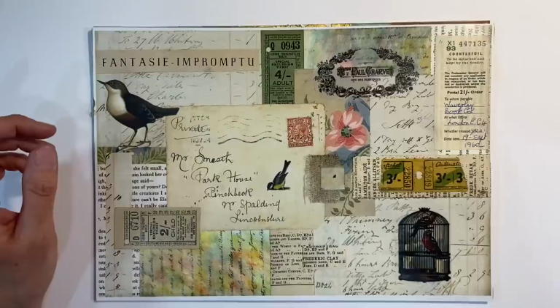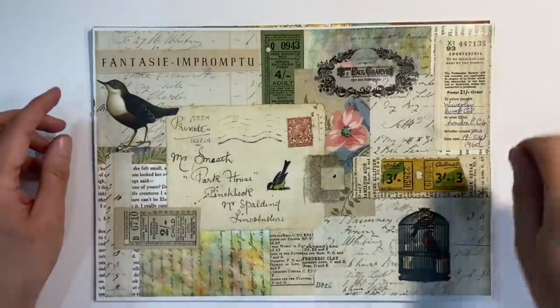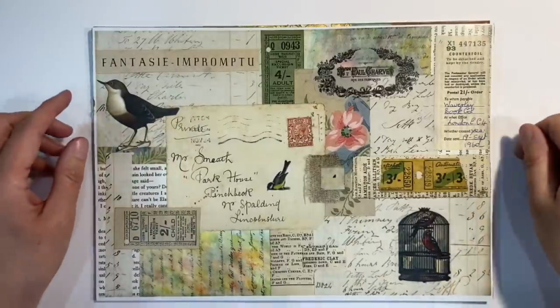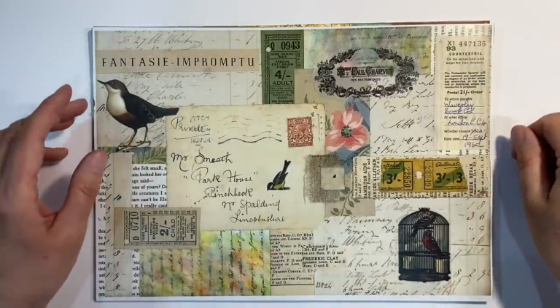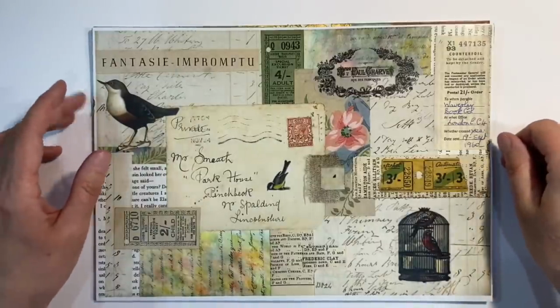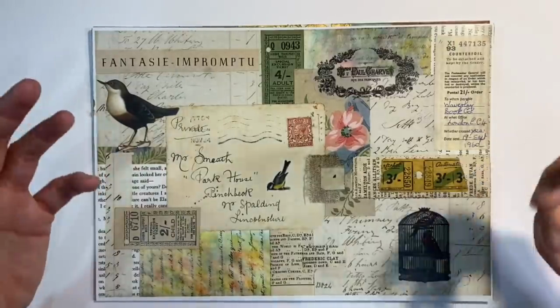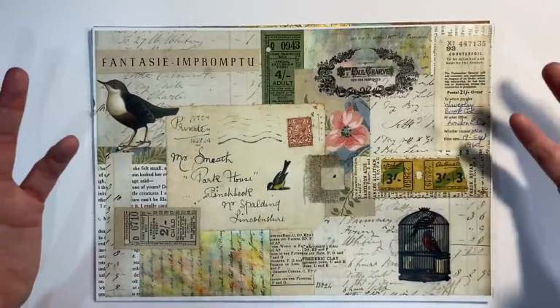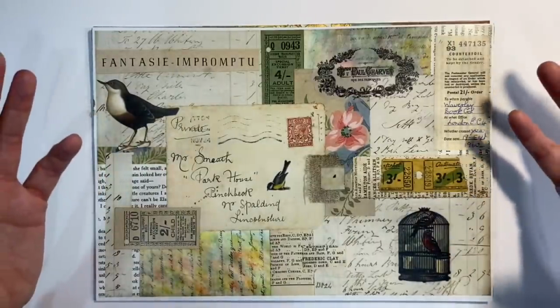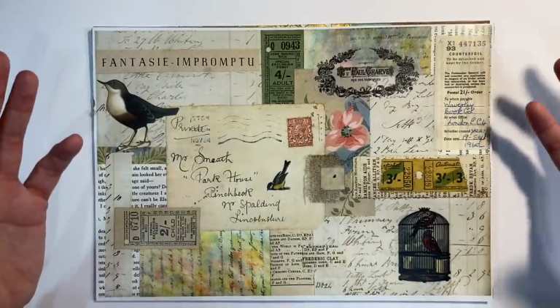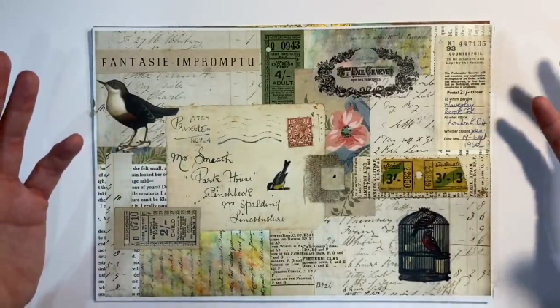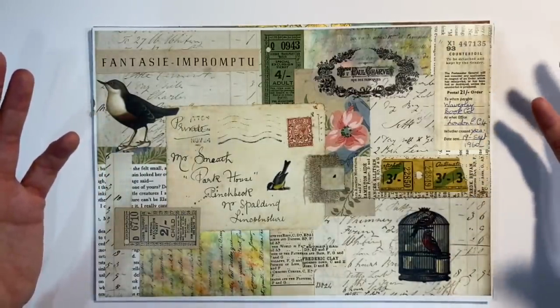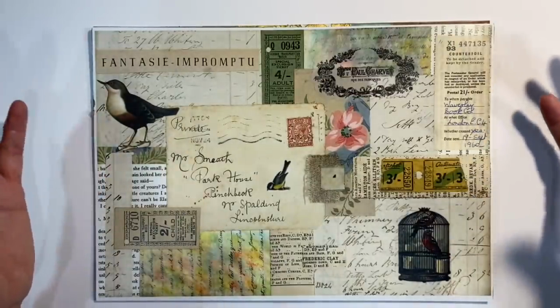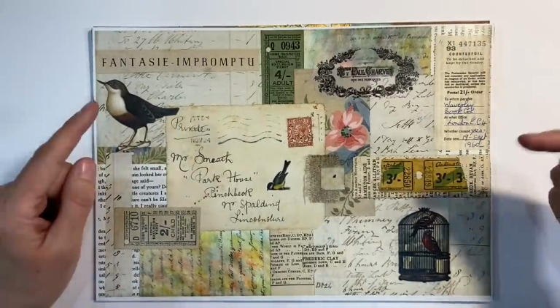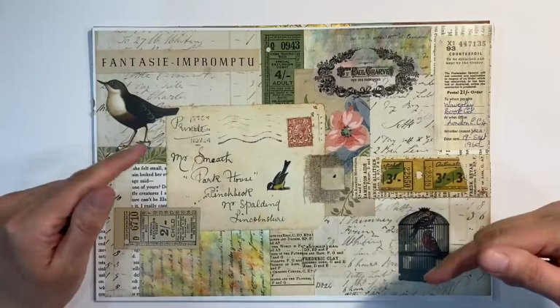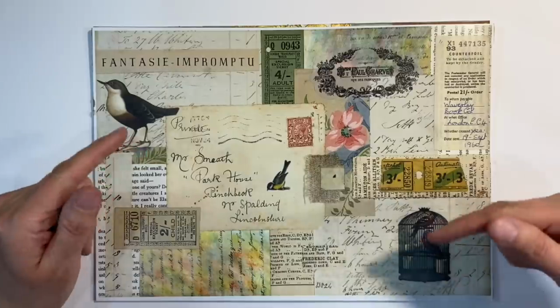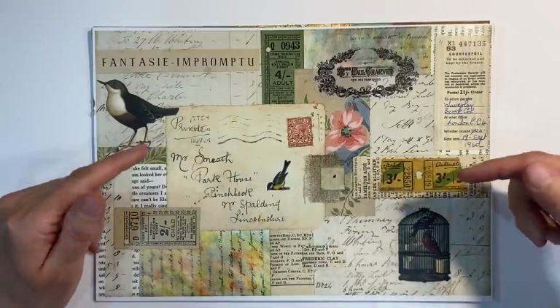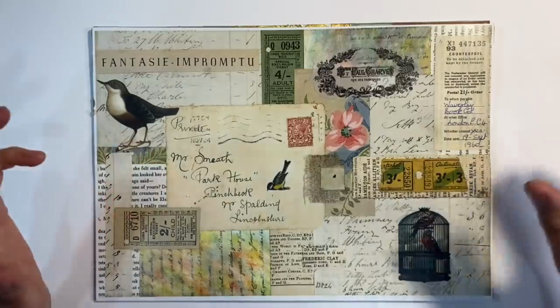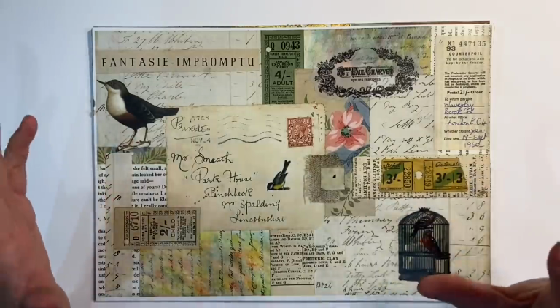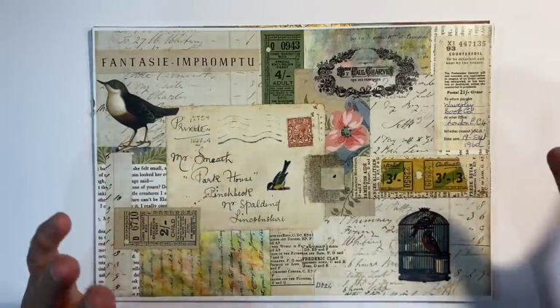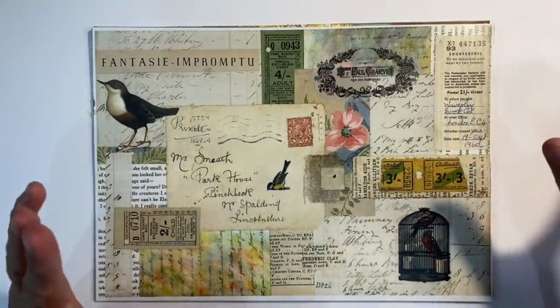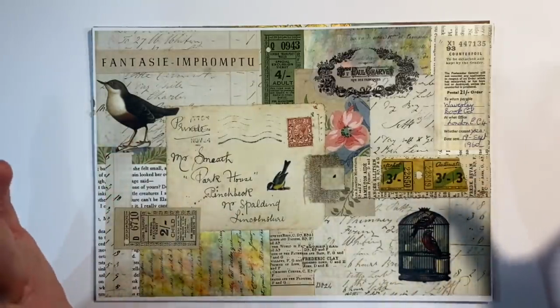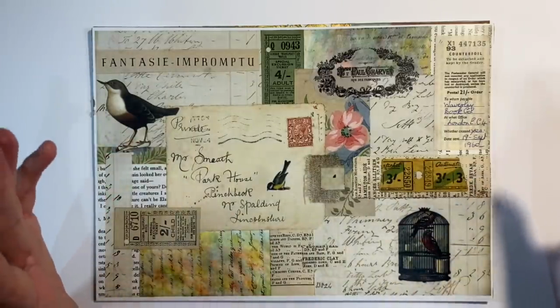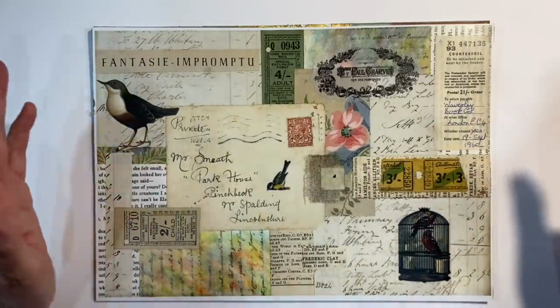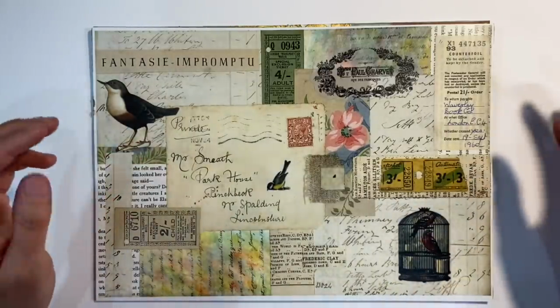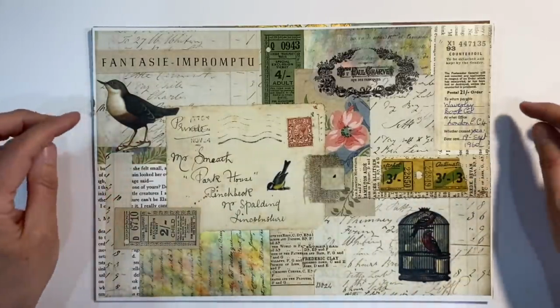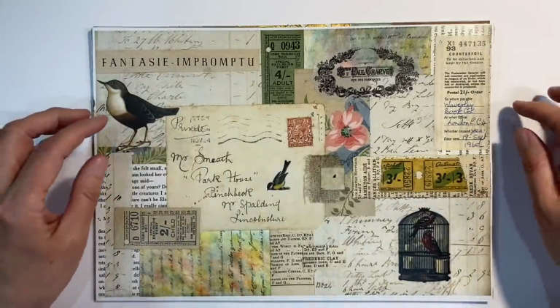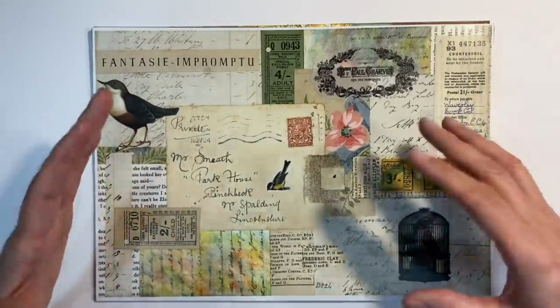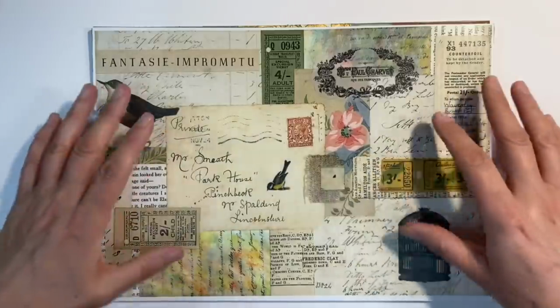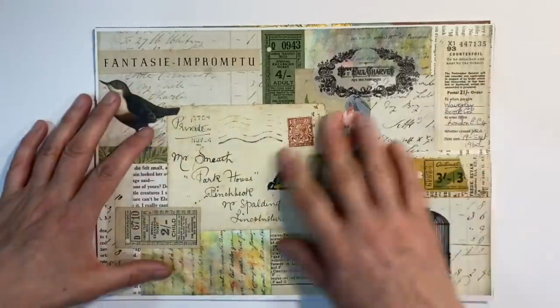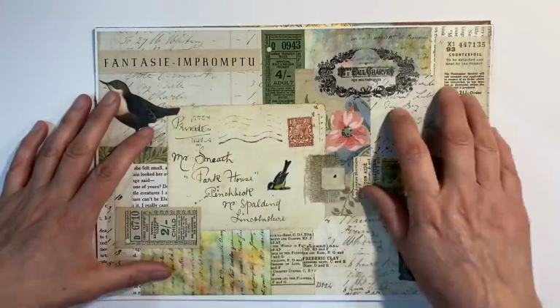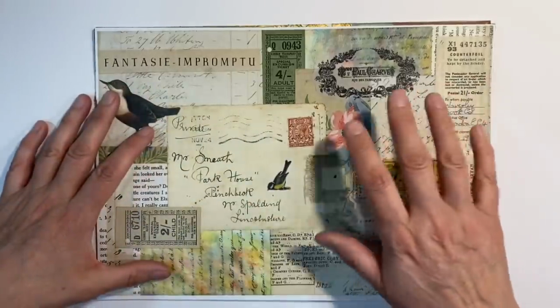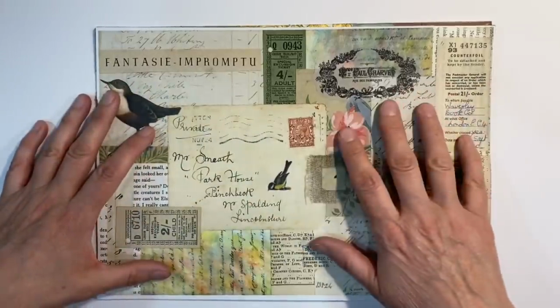Hello everyone, I can't believe we're at the end of January already and before Kylie and I start a new prompt in February, I just want to squeeze one more project out of the mood boards.